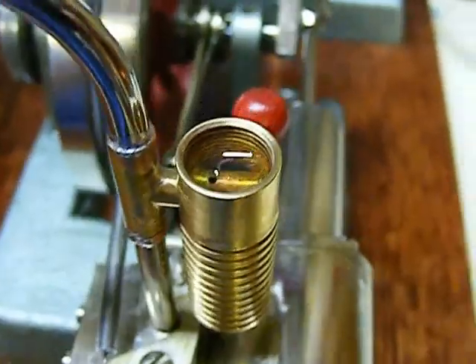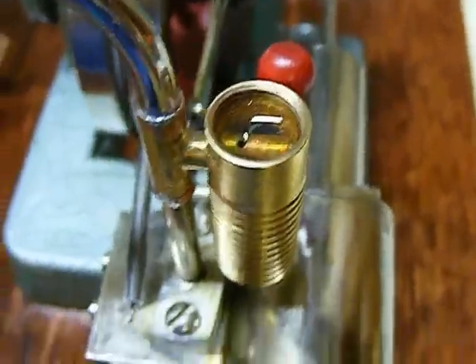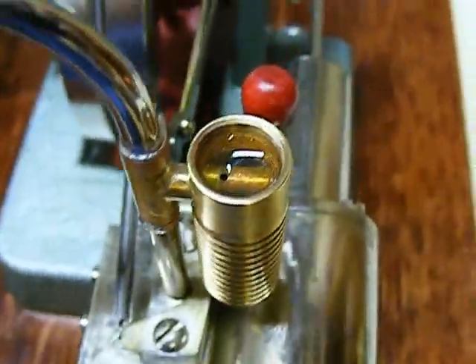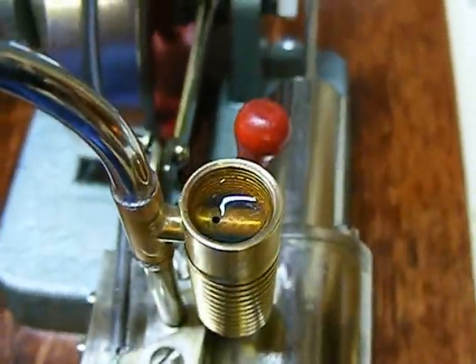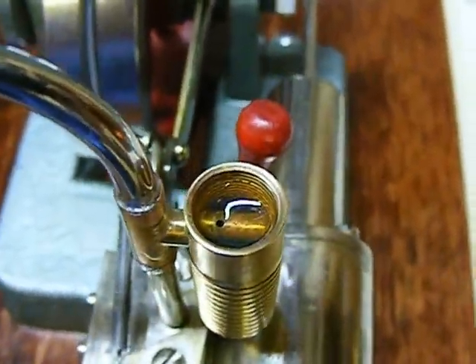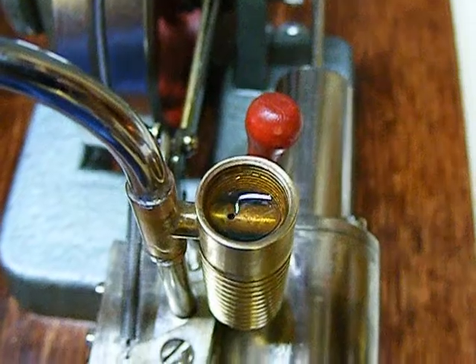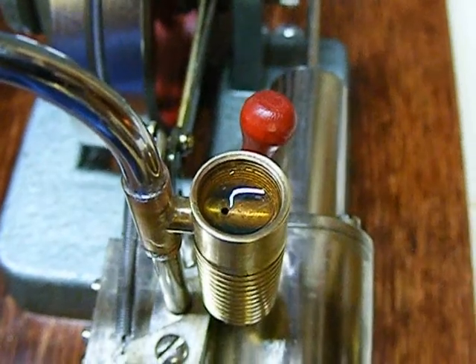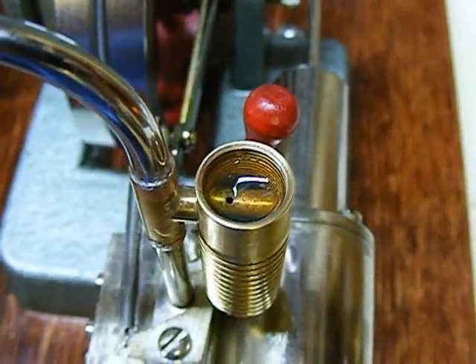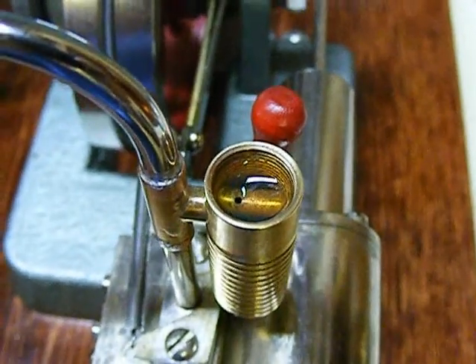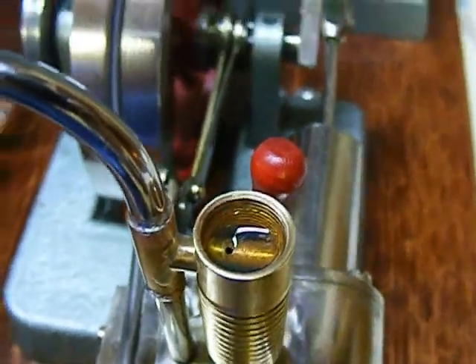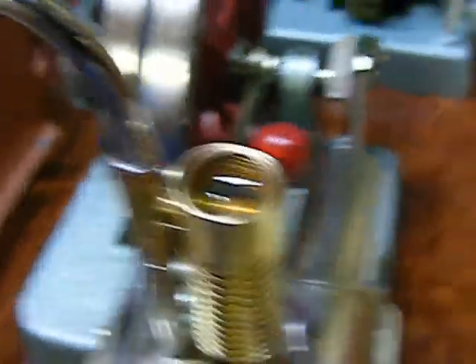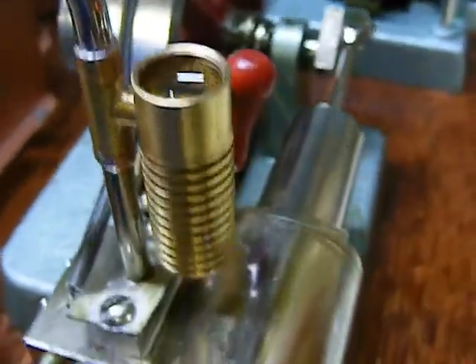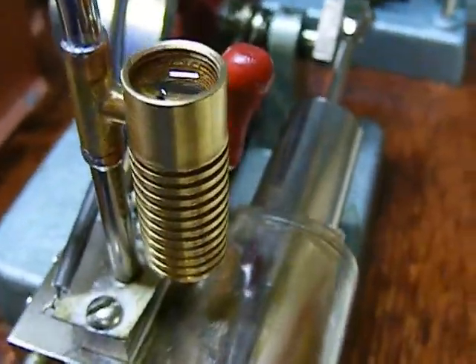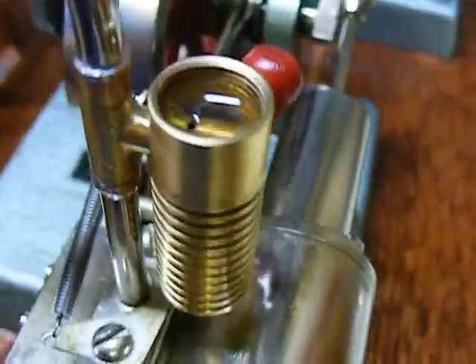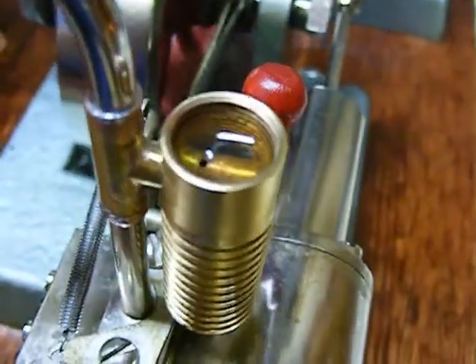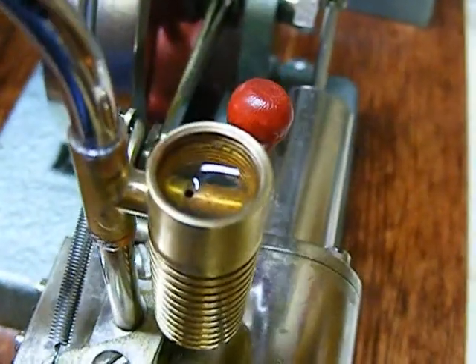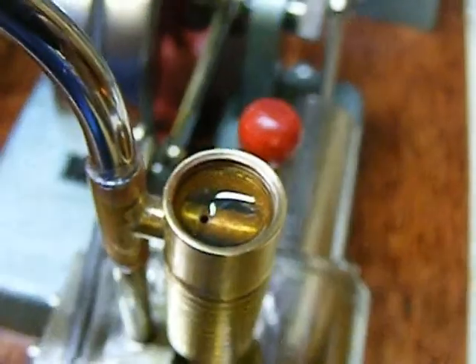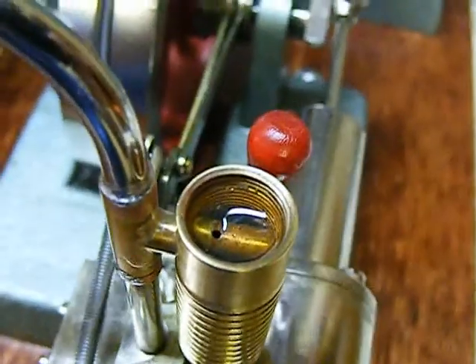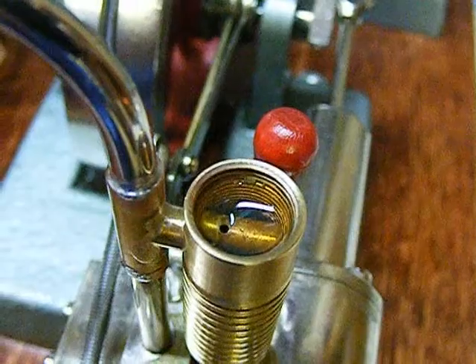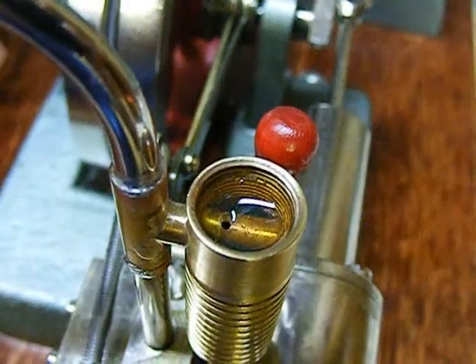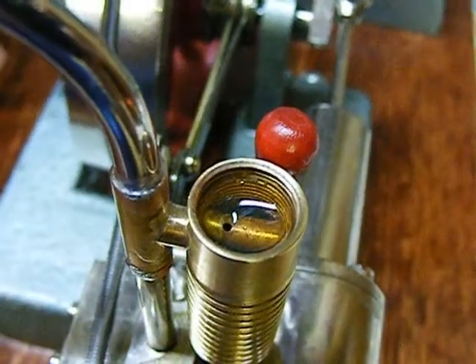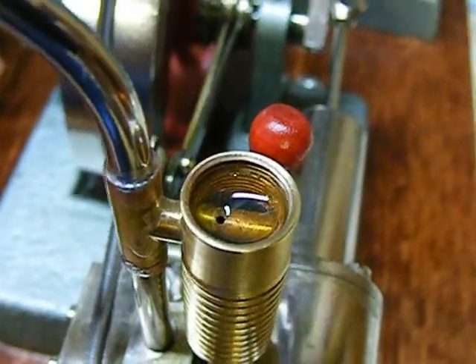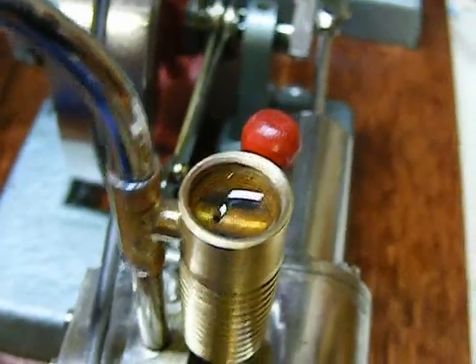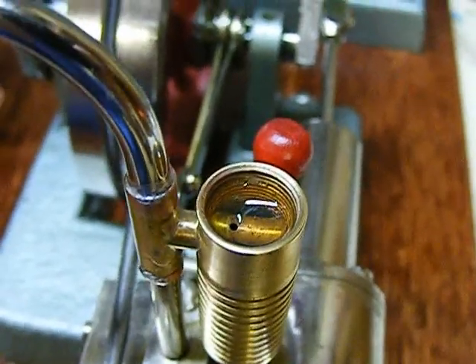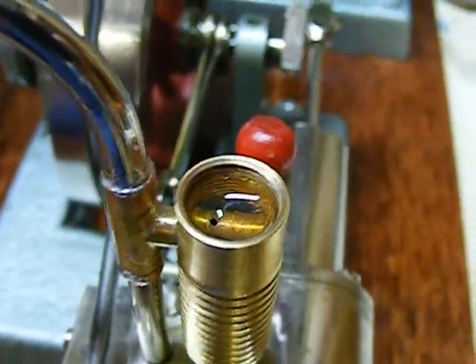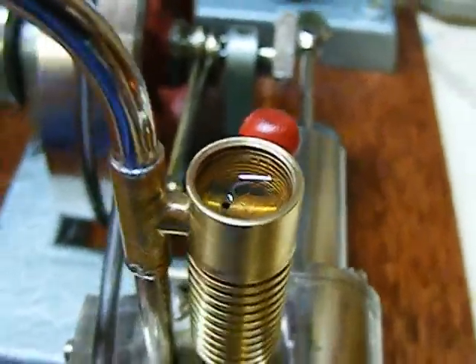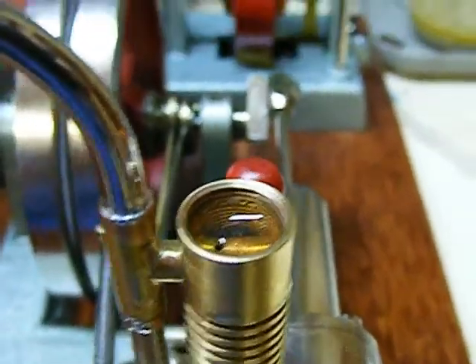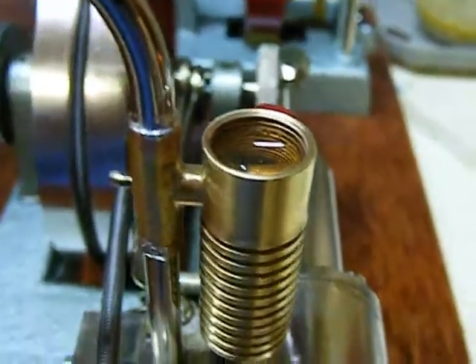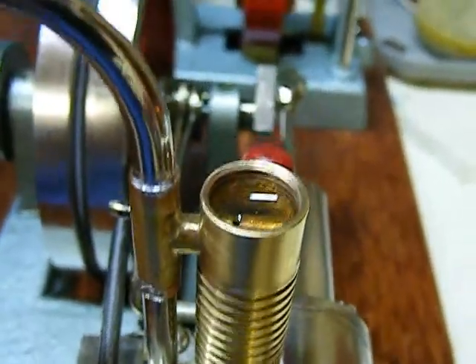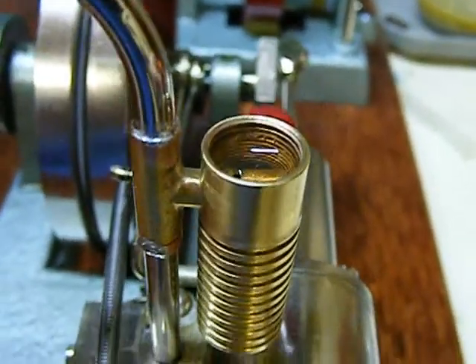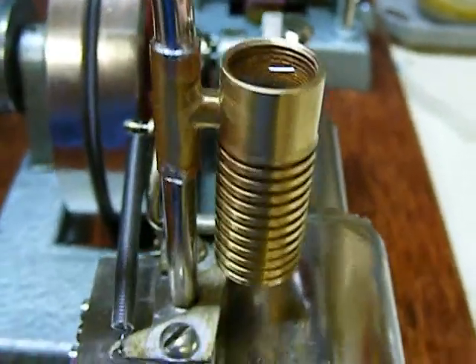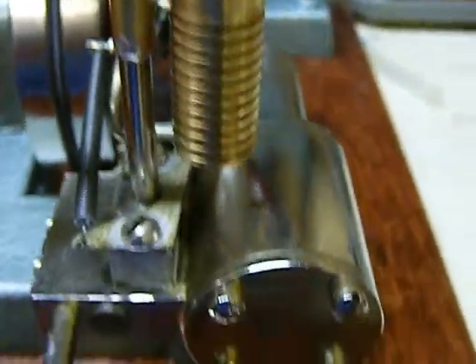OK, we're back. No leaks, so I filled up the oiler. I filled it up to just past the level of the little hole. And some oil has already run into the pipe, so that'll give us our initial little shot of oil.